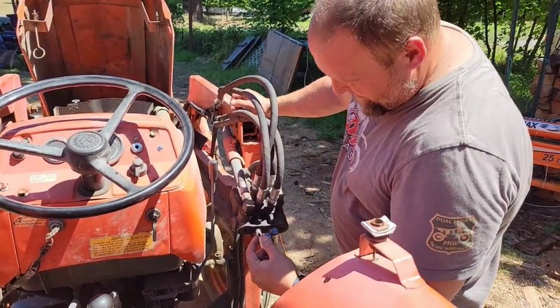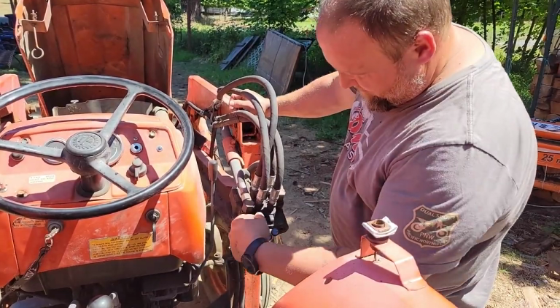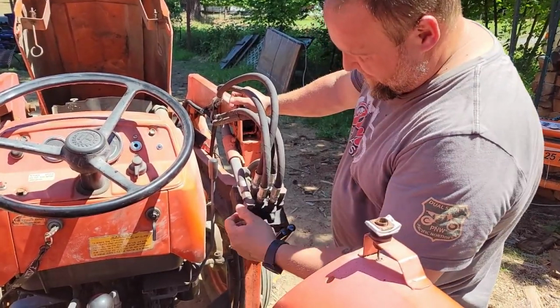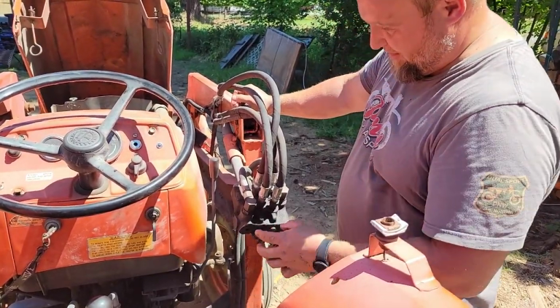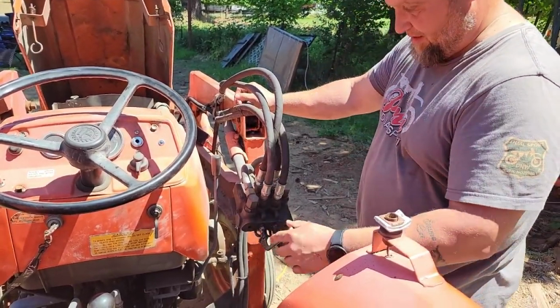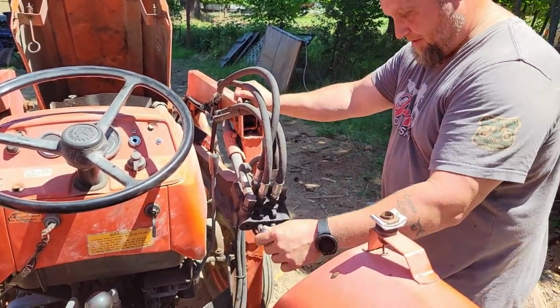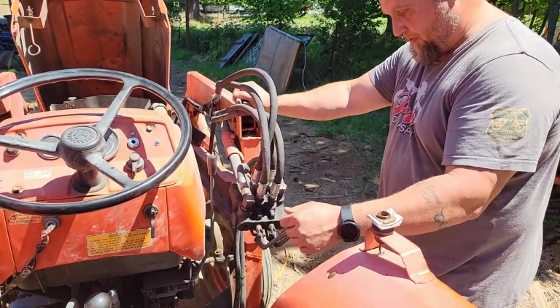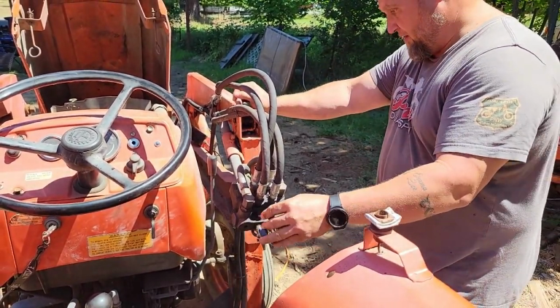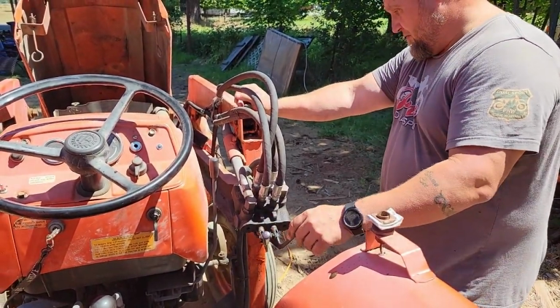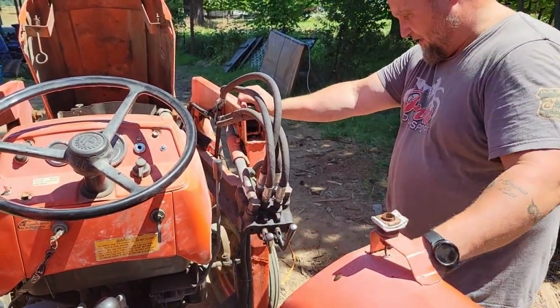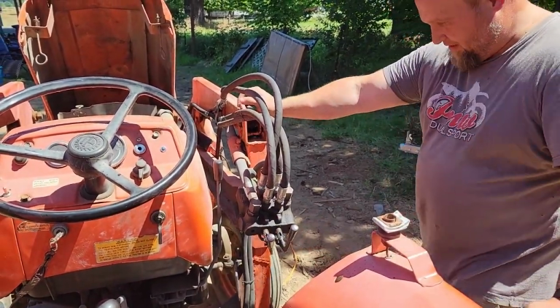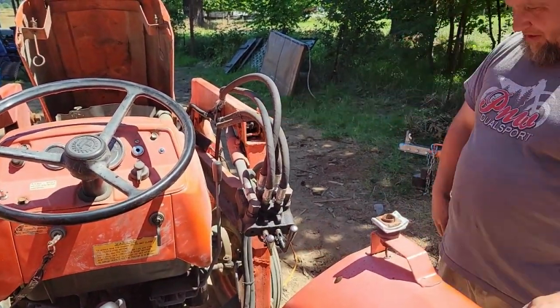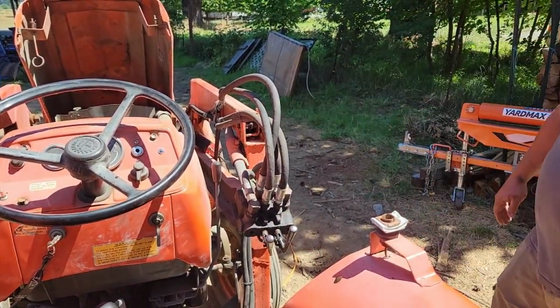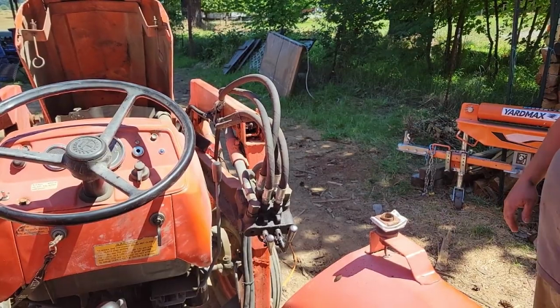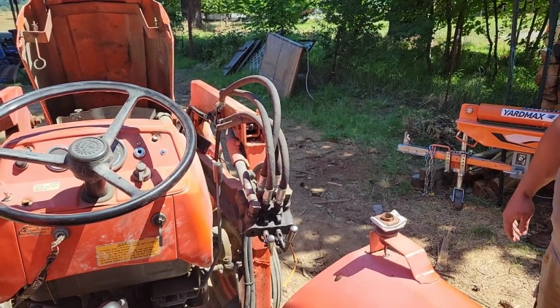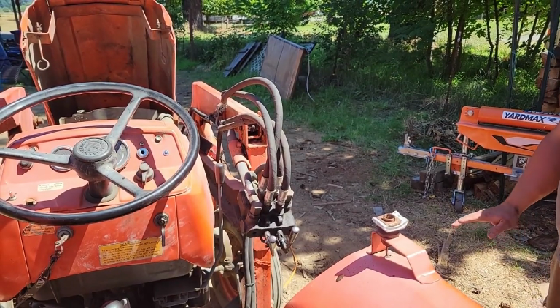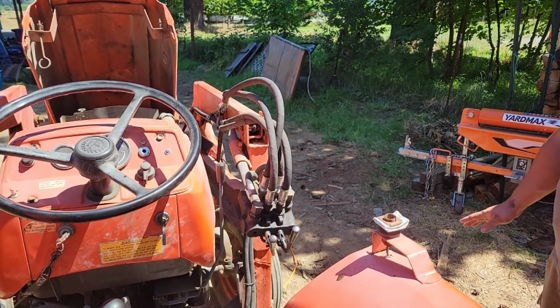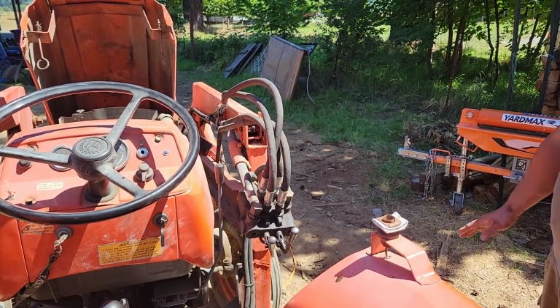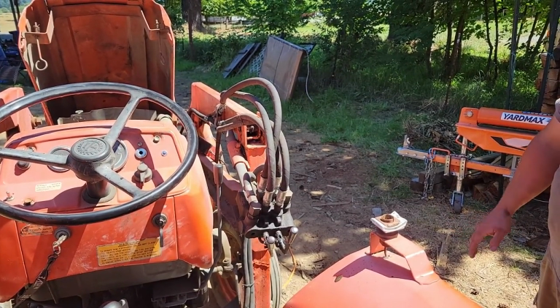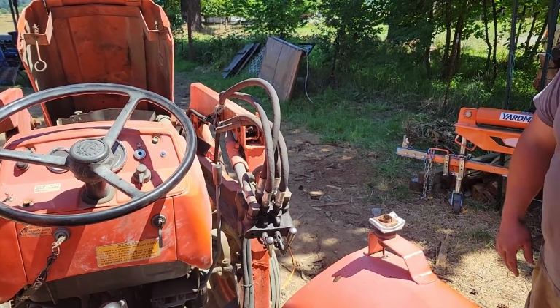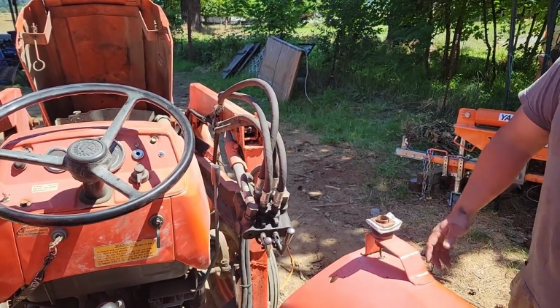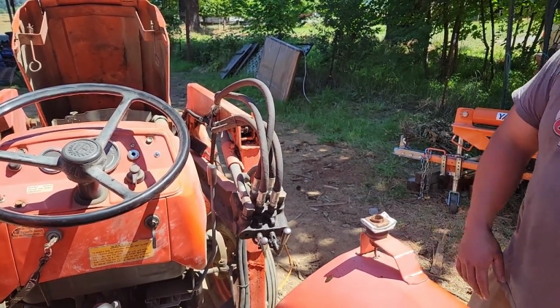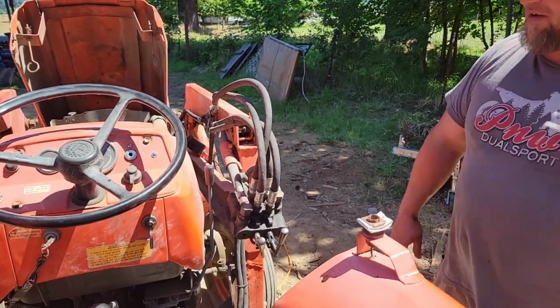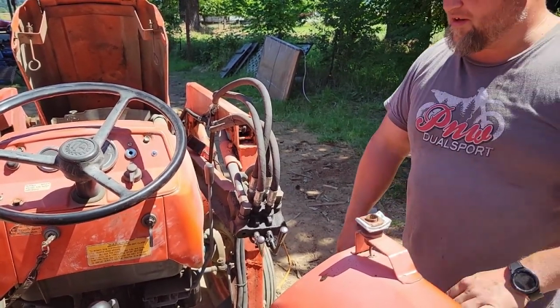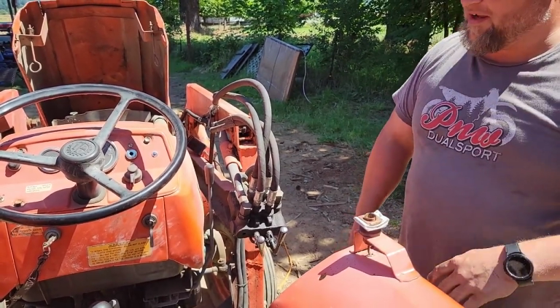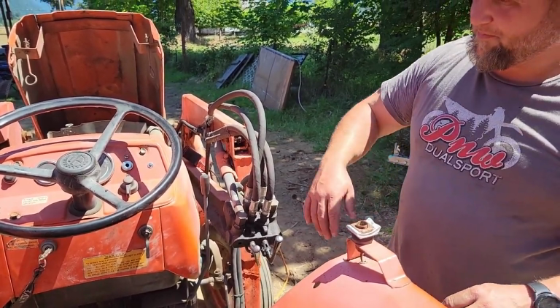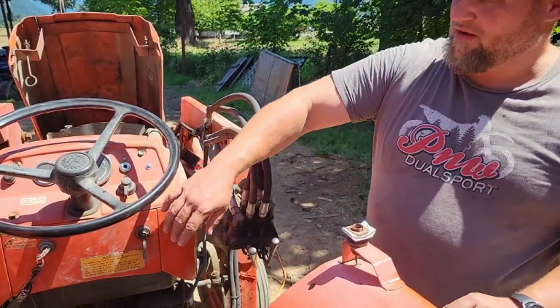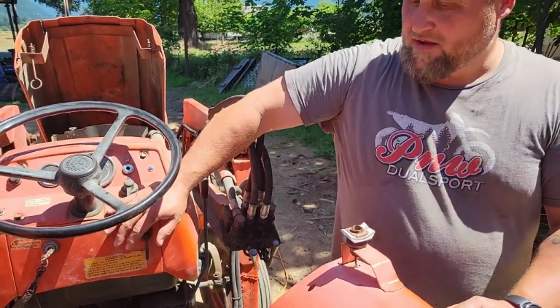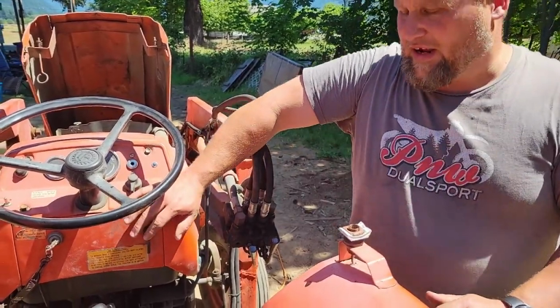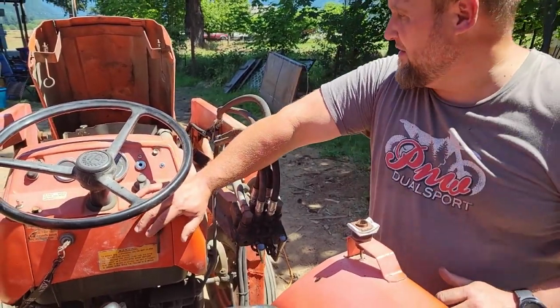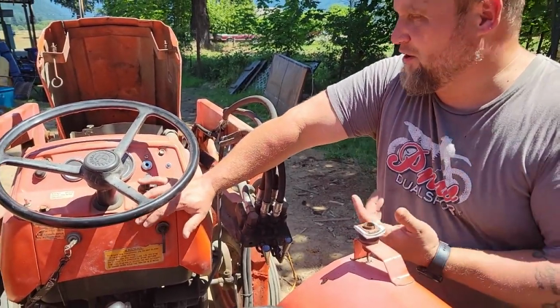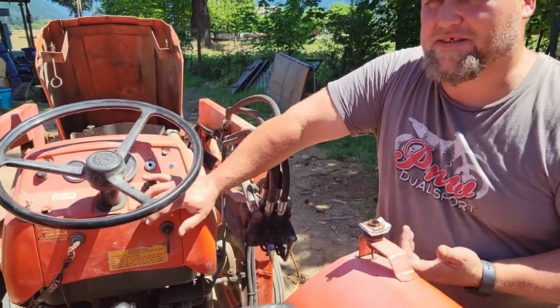Tires are in good shape. I need to replace this valve — it leaks a little — or maybe look at replacing the o-rings in there. That's what you get with older tractors. The brakes work good.